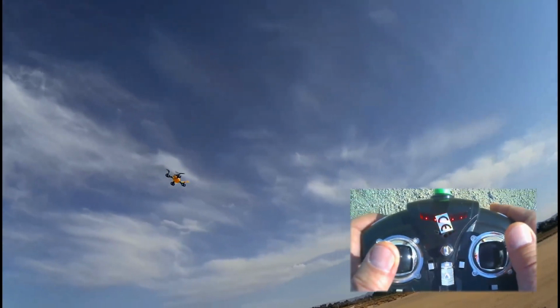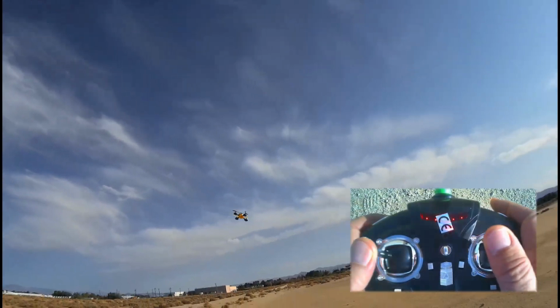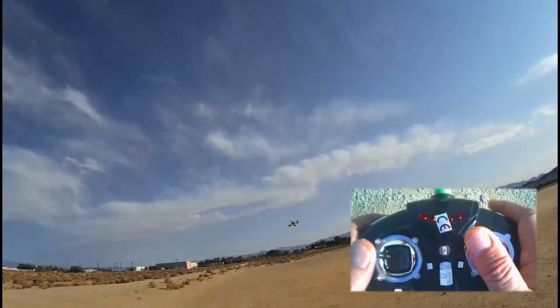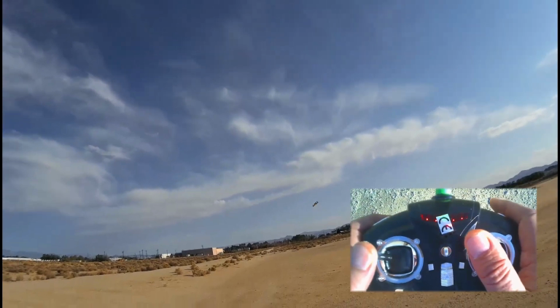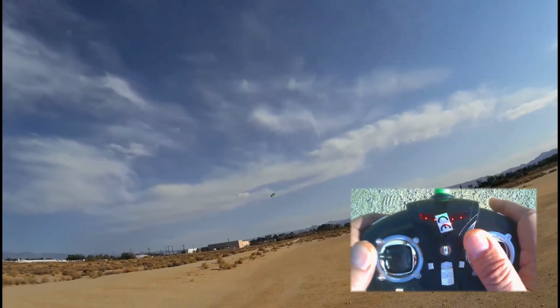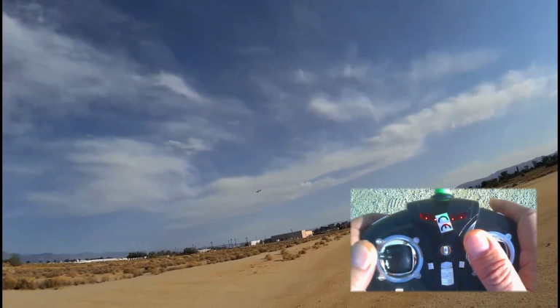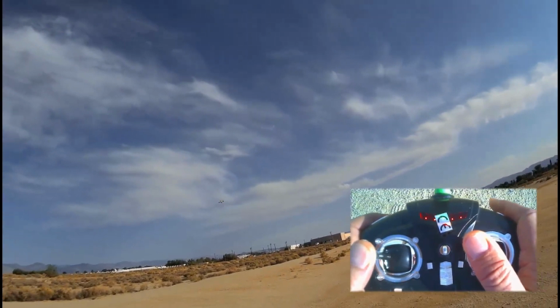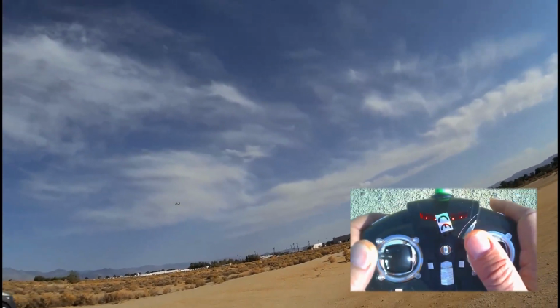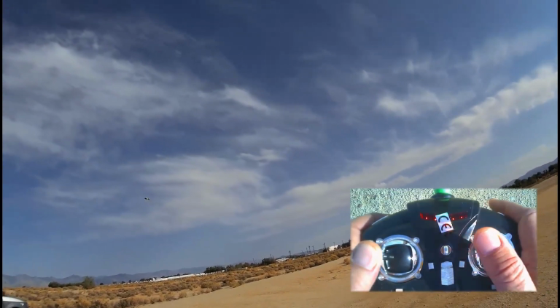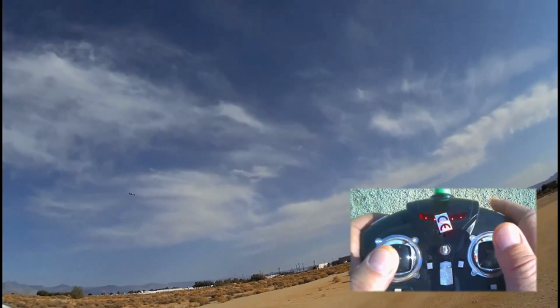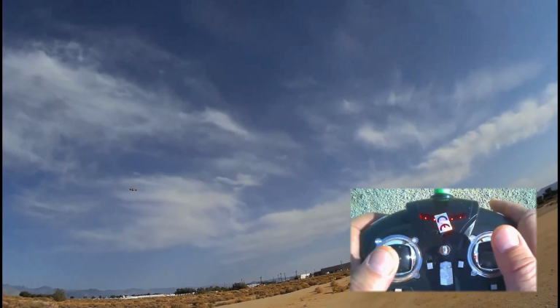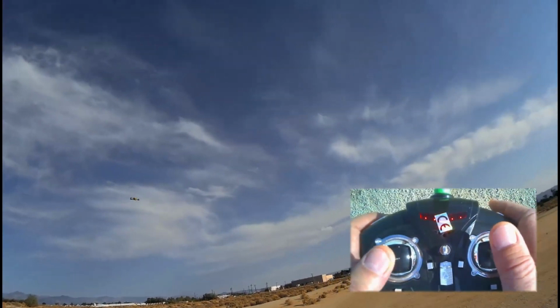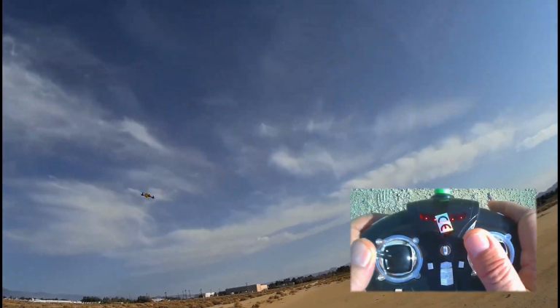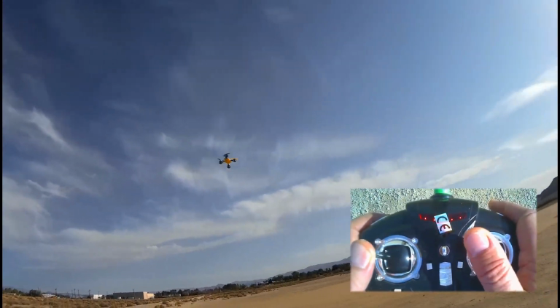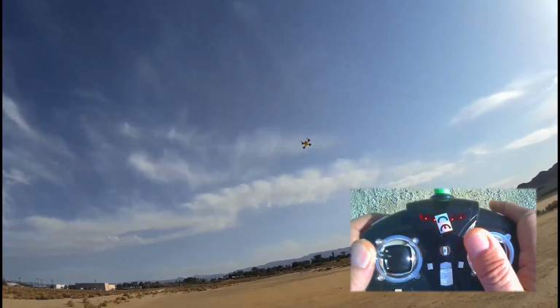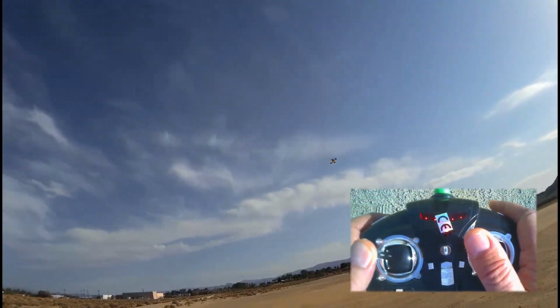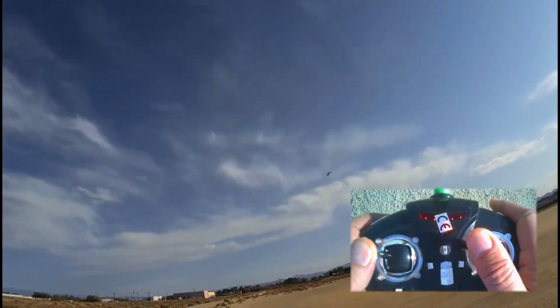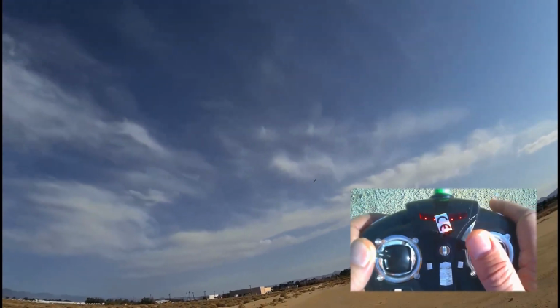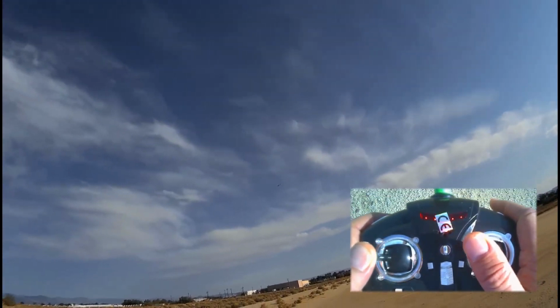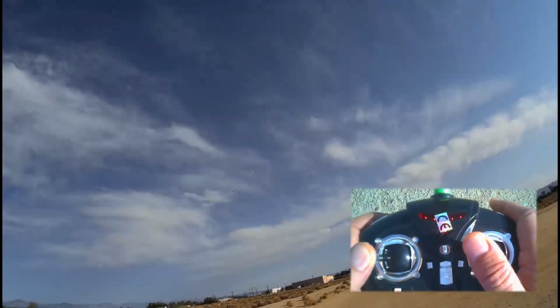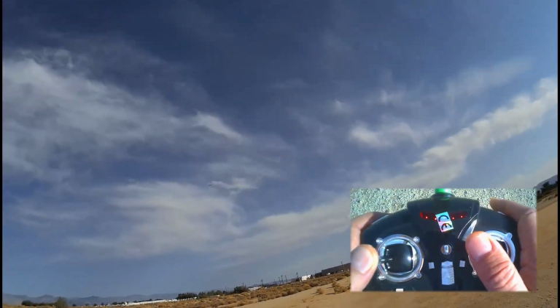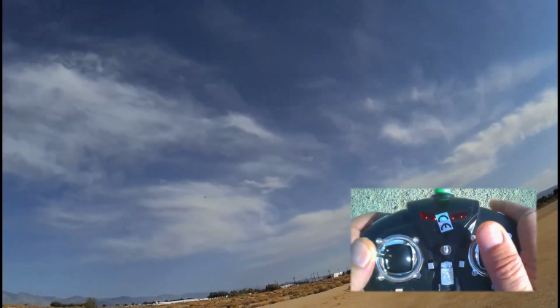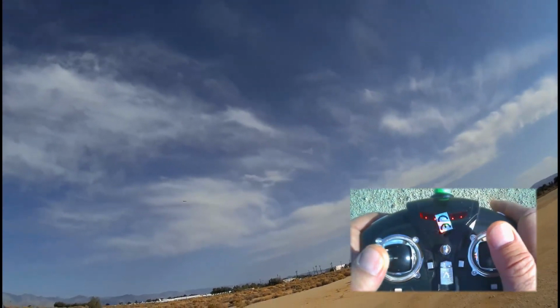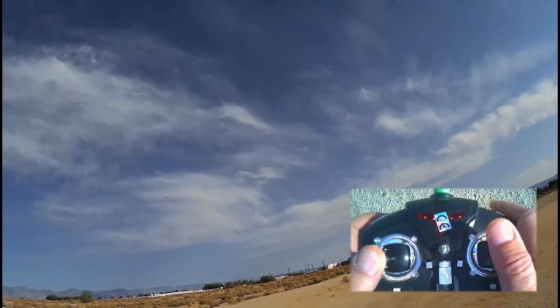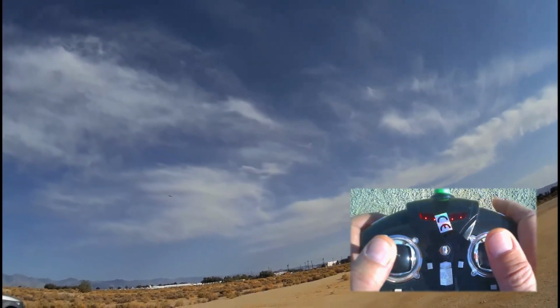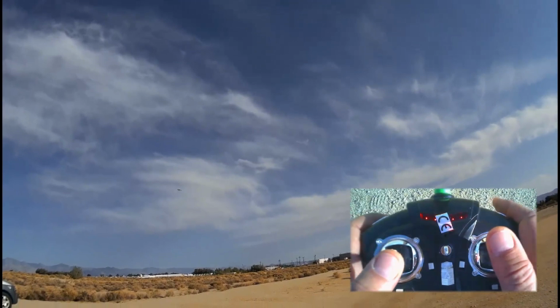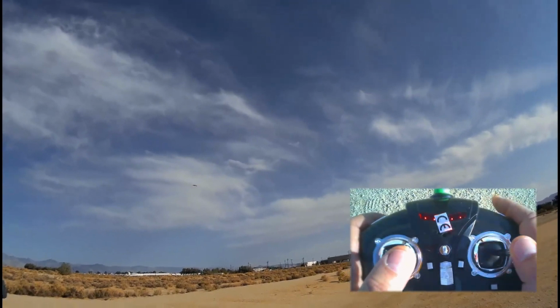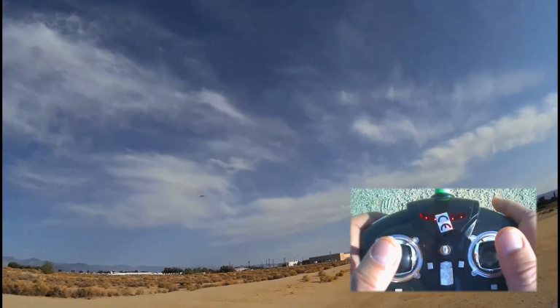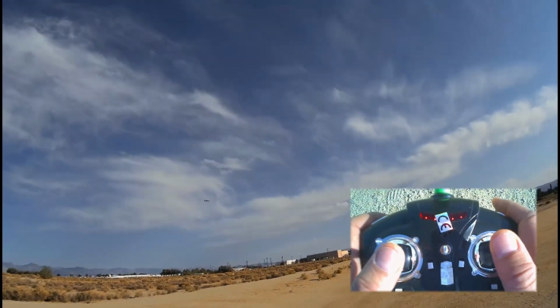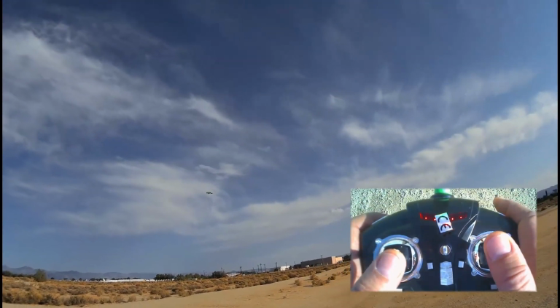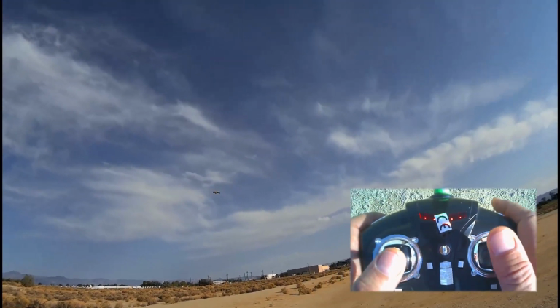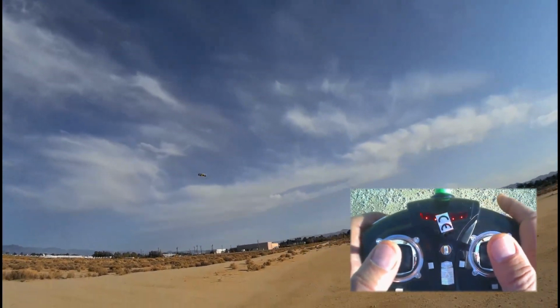Let's do some more ovals. I'm at 40% rate mode if anybody's wondering right now. And one thing I haven't really demonstrated yet — I don't know if I can do it with this WL Toys — is flips. Let's try it.